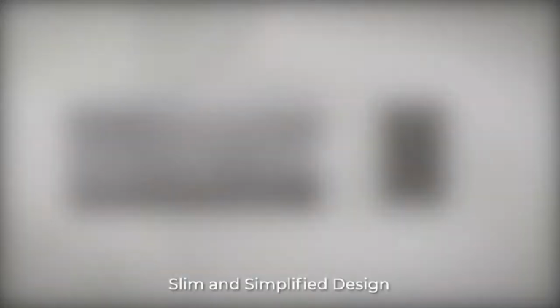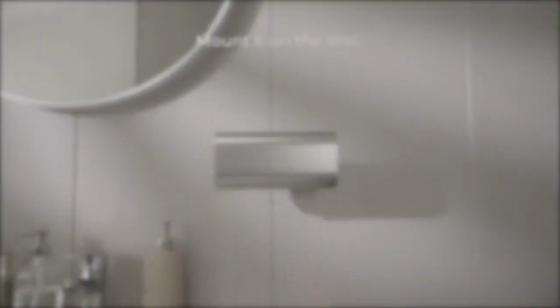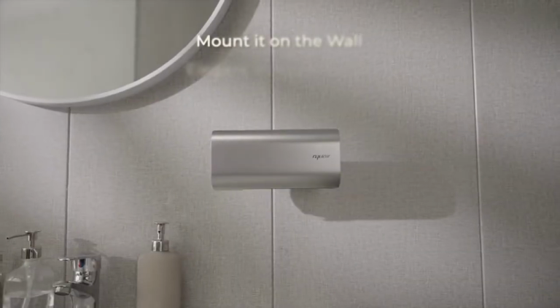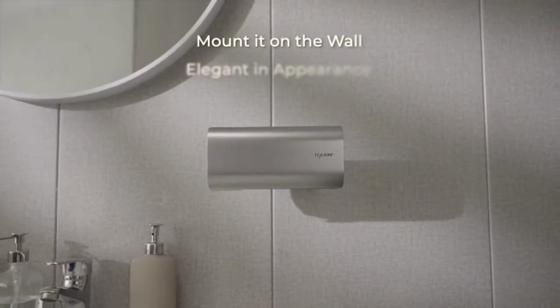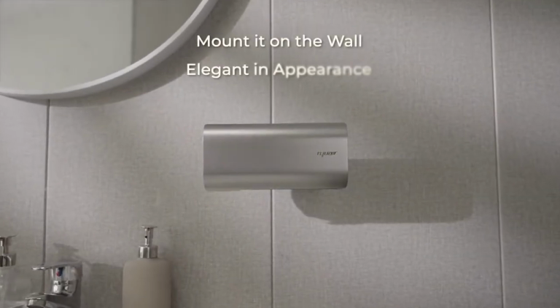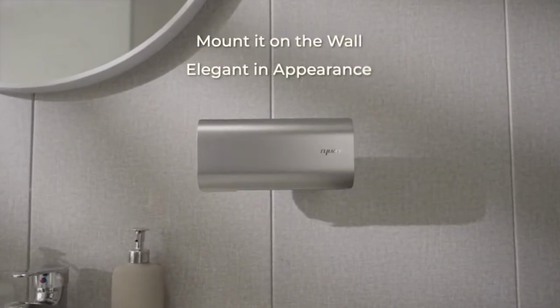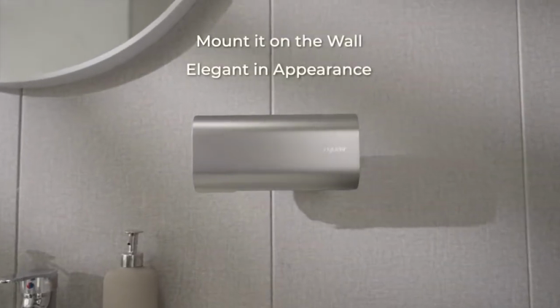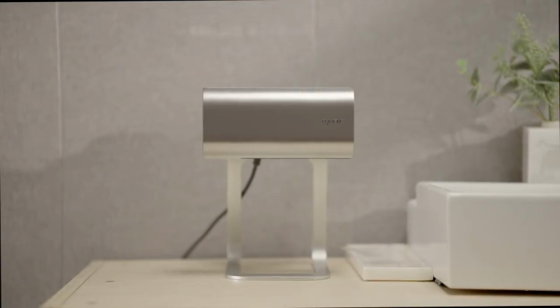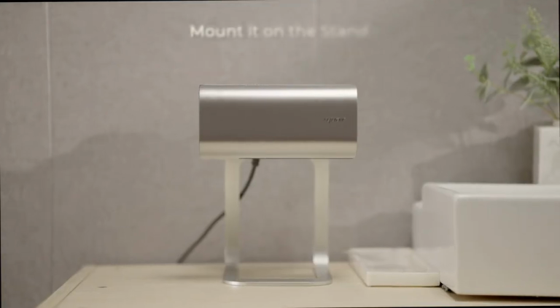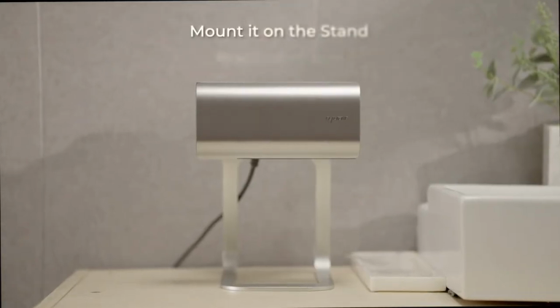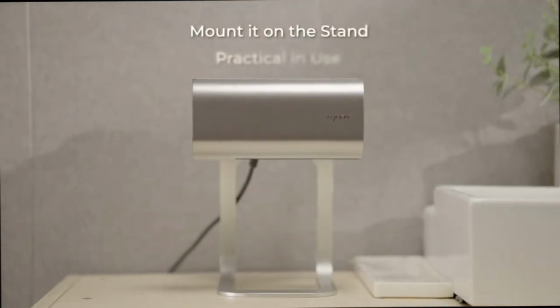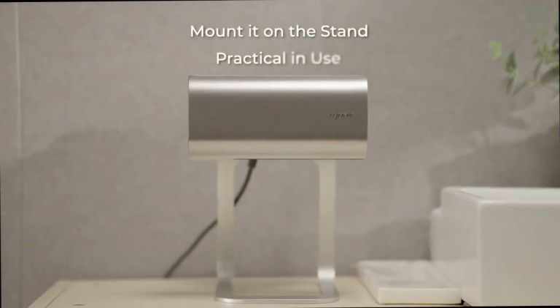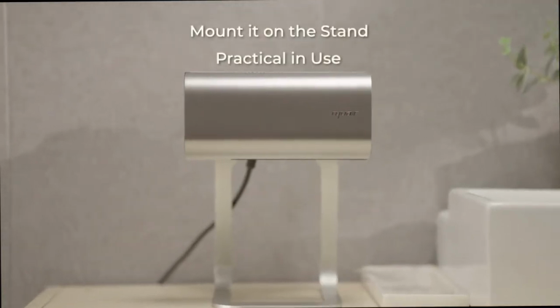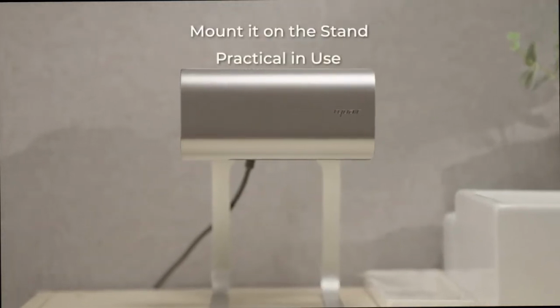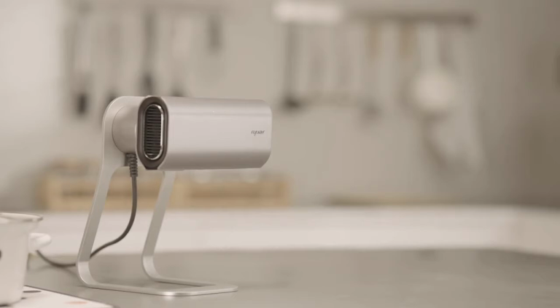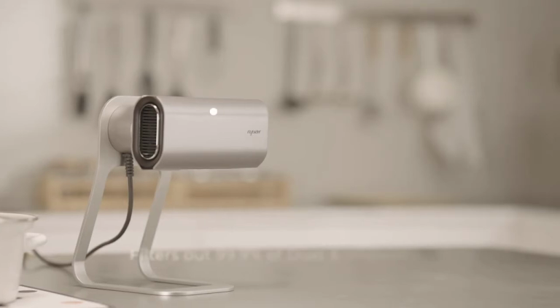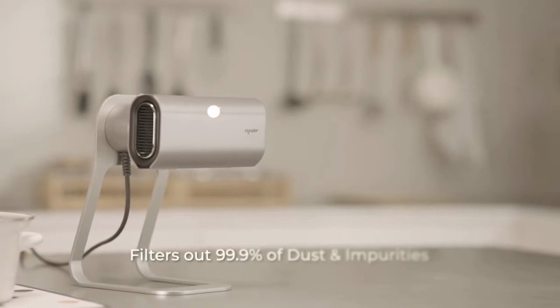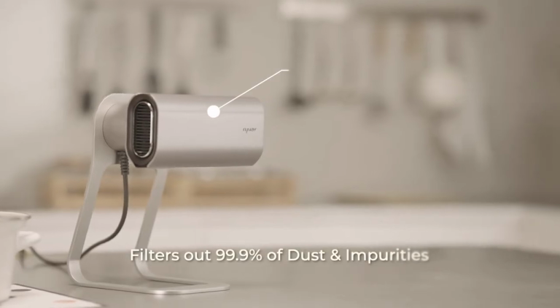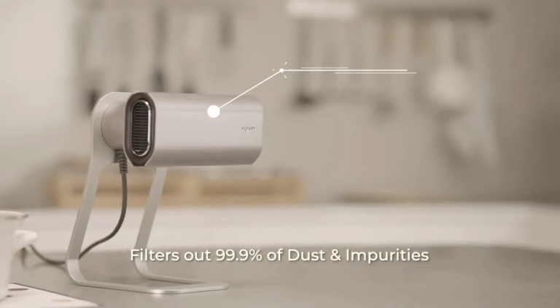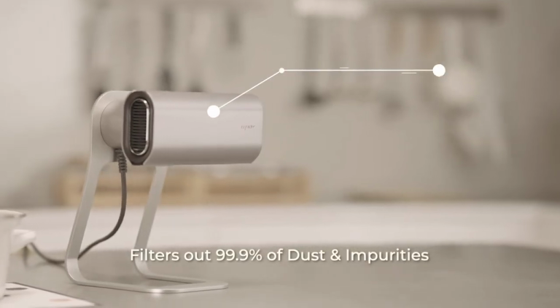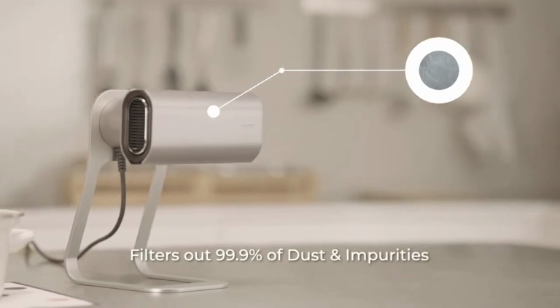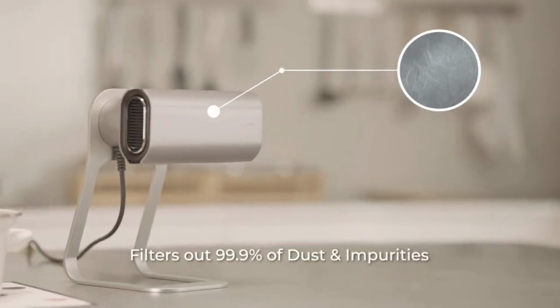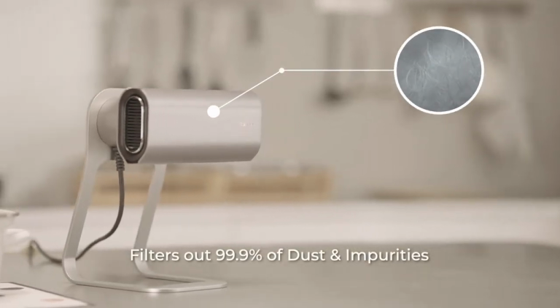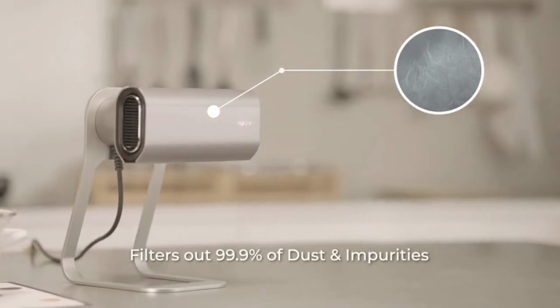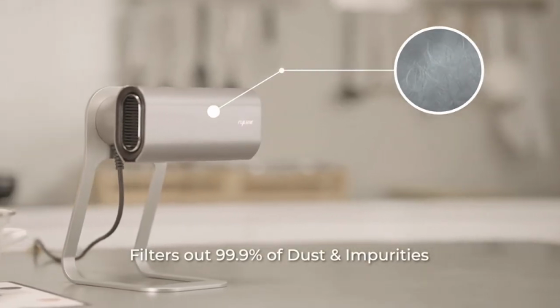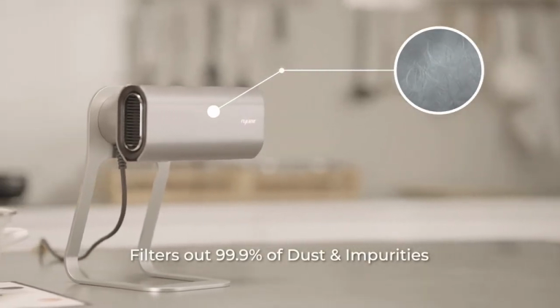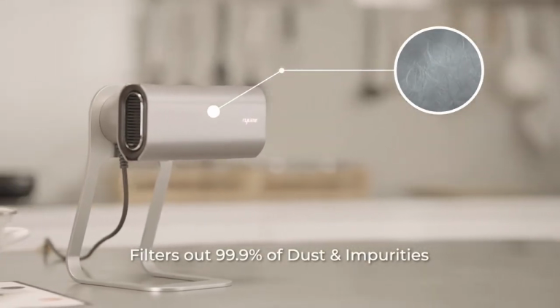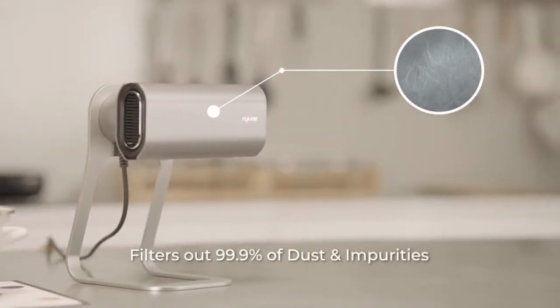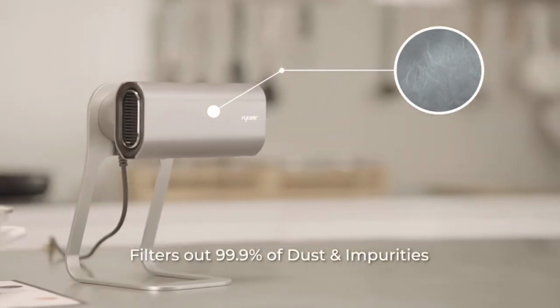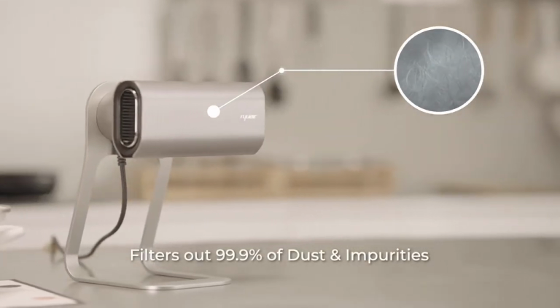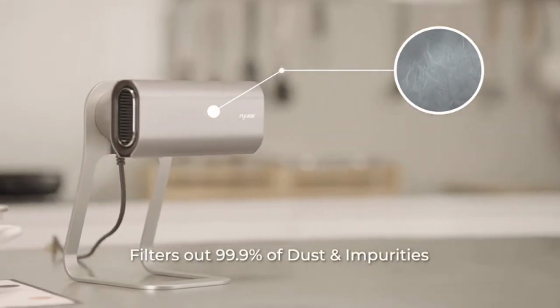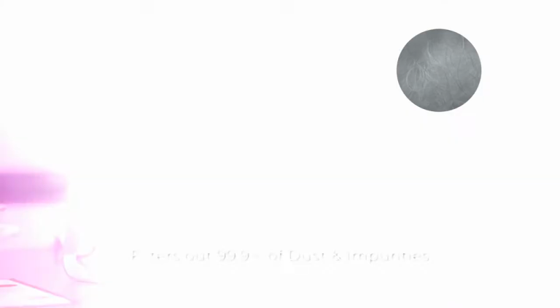You can effortlessly mount it on the wall or on the table stand that comes with it. The high-density composite antibacterial nylon filter can be removed, washed, and reused.